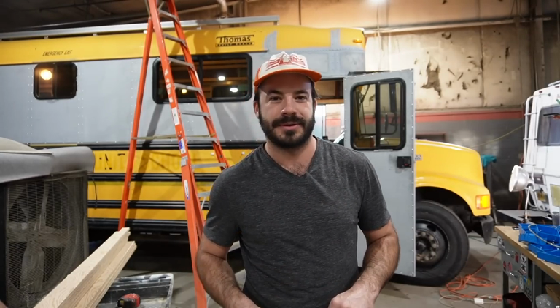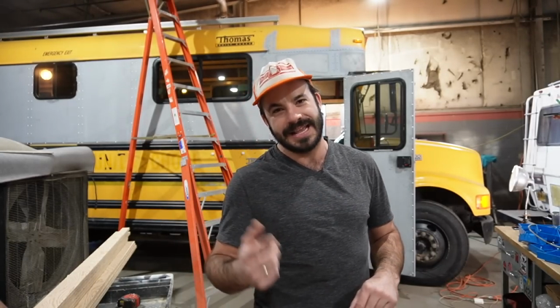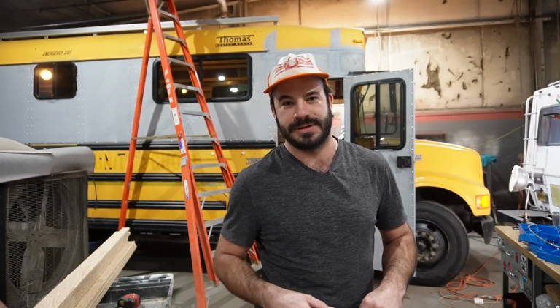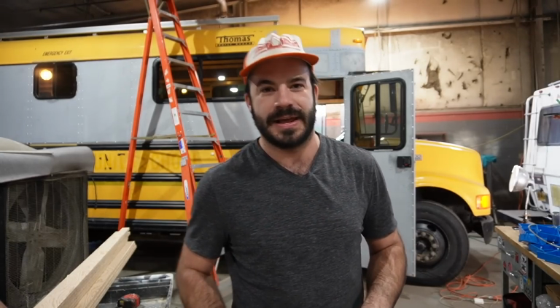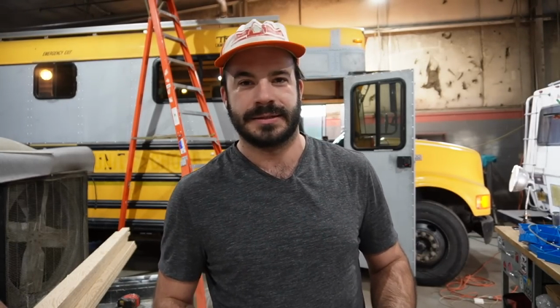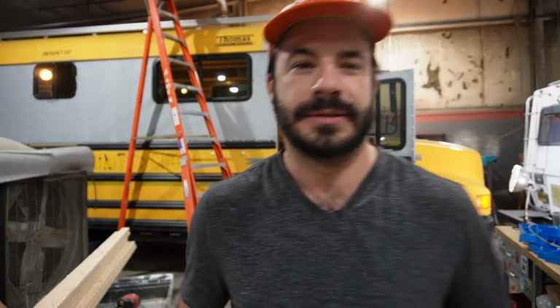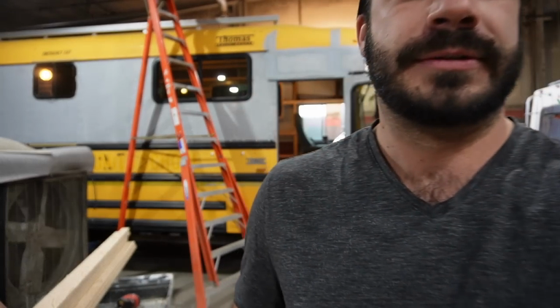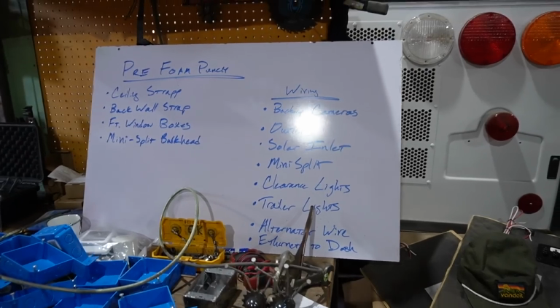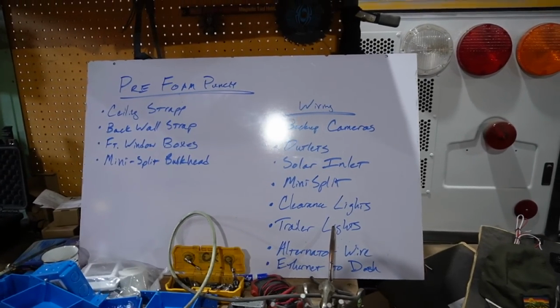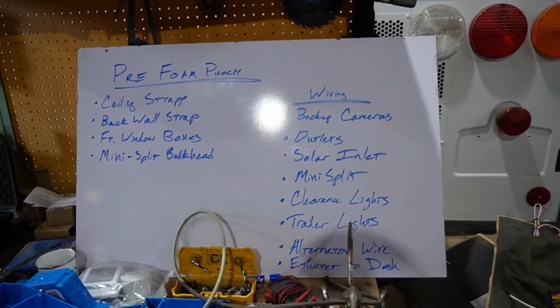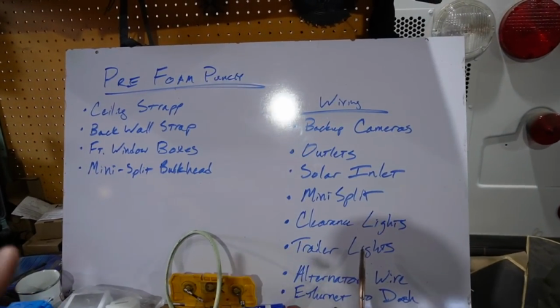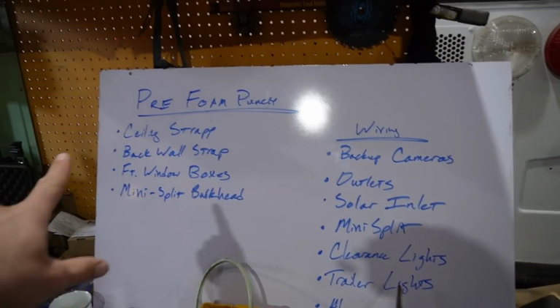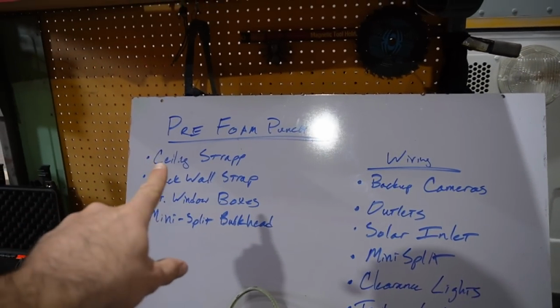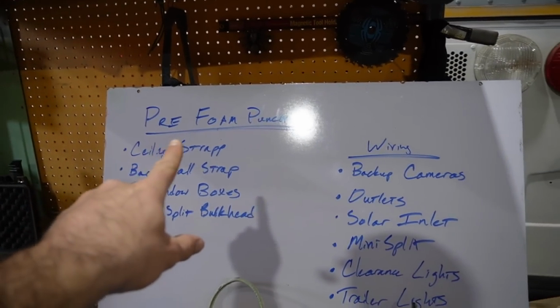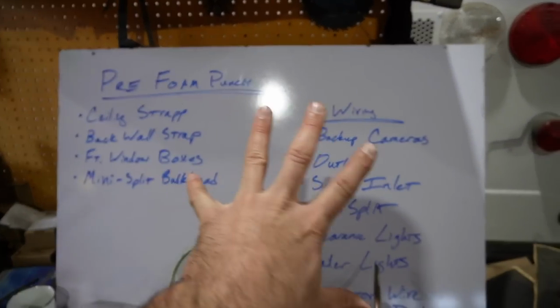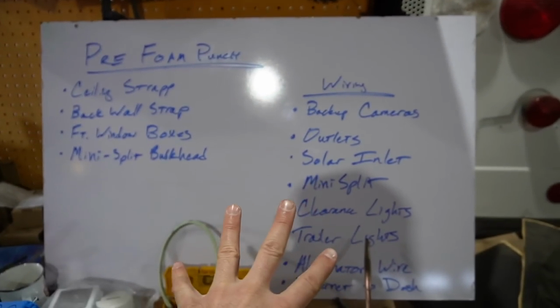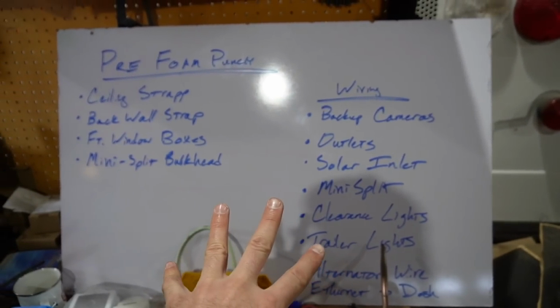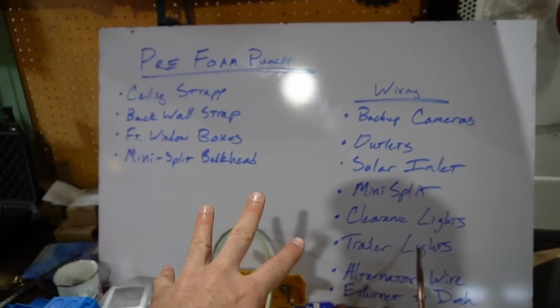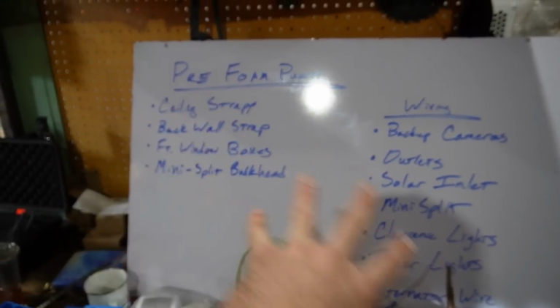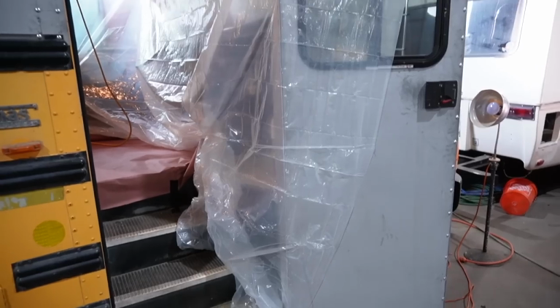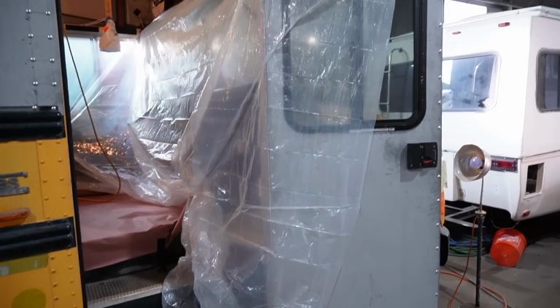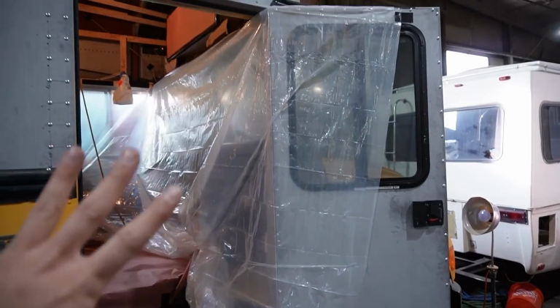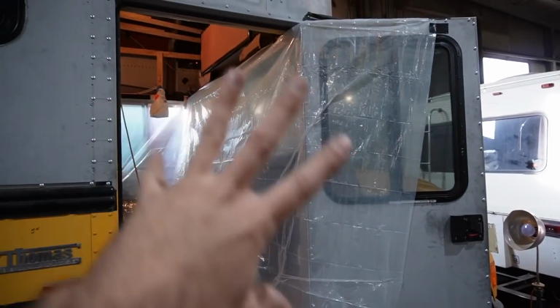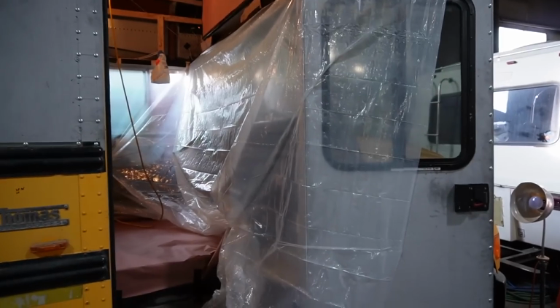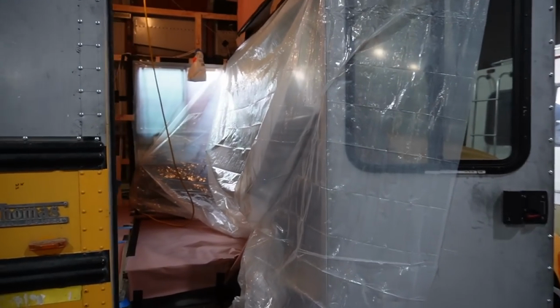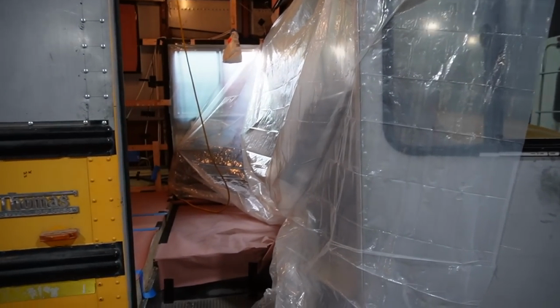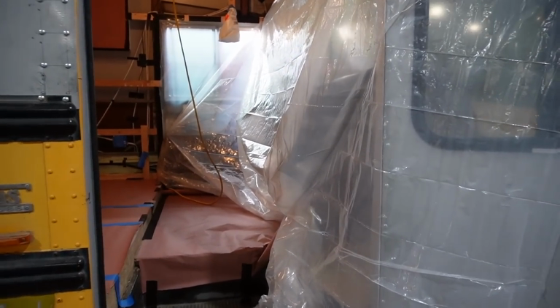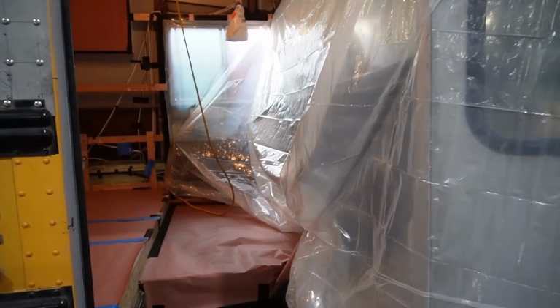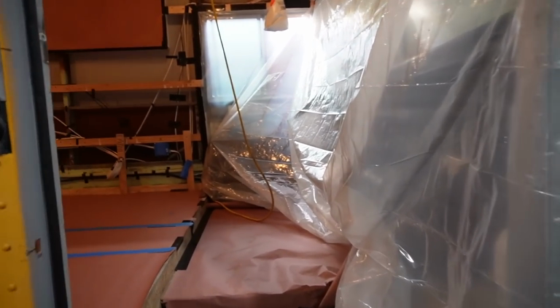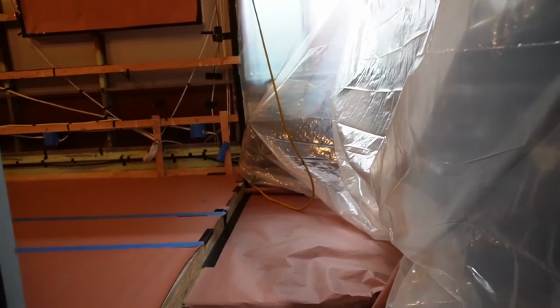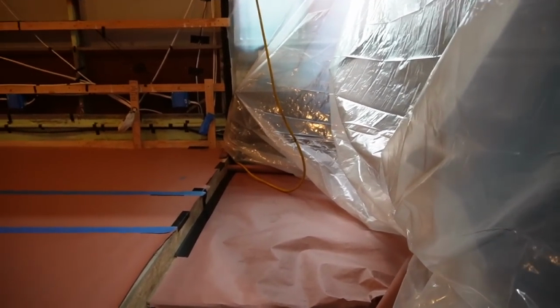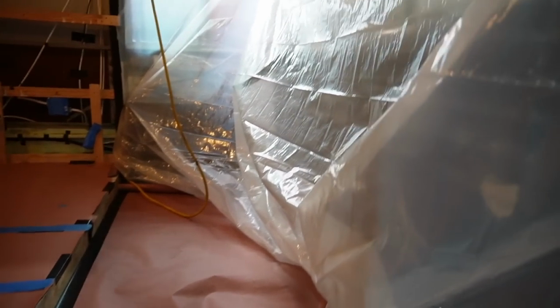Let's go ahead and go inside the bus and I'll show you how we get ready for a professional spray foam job.